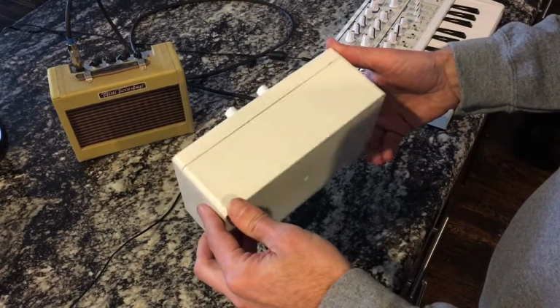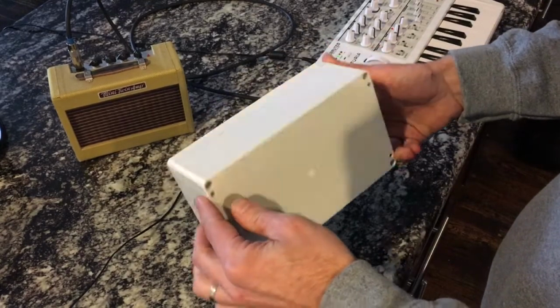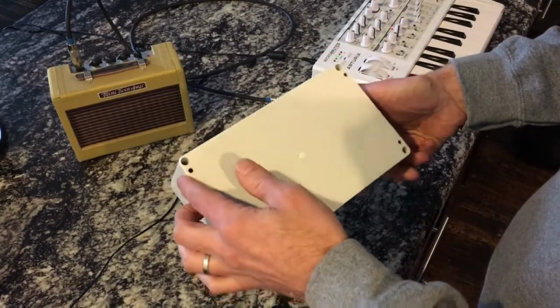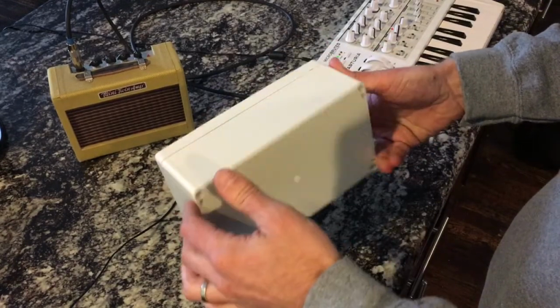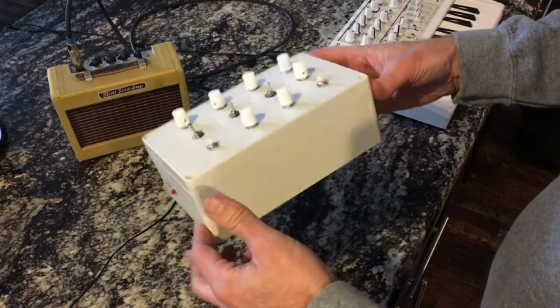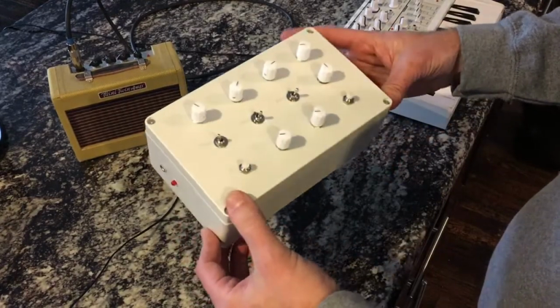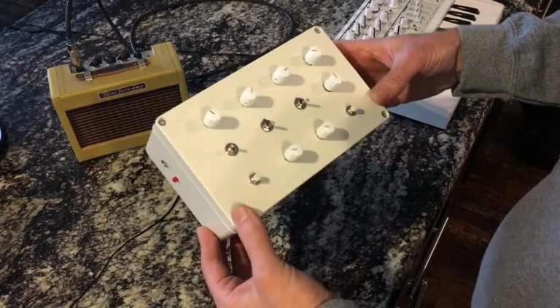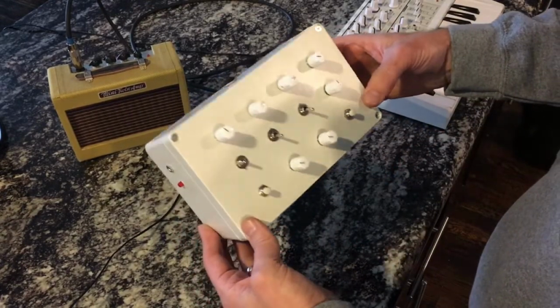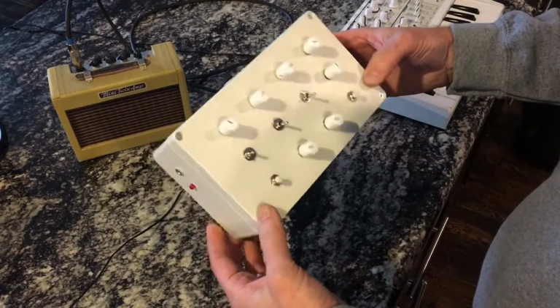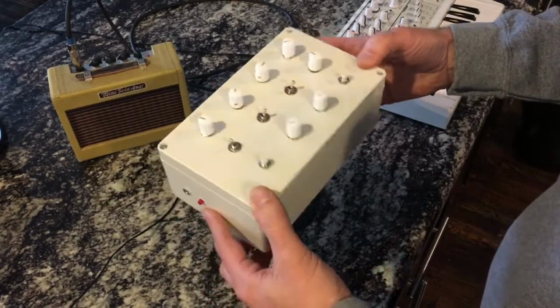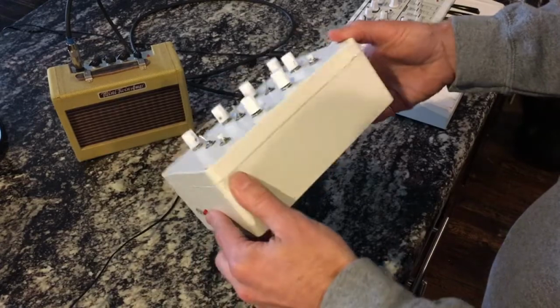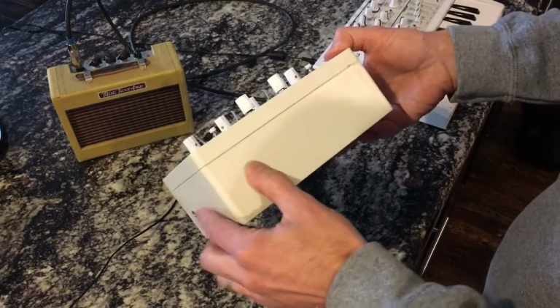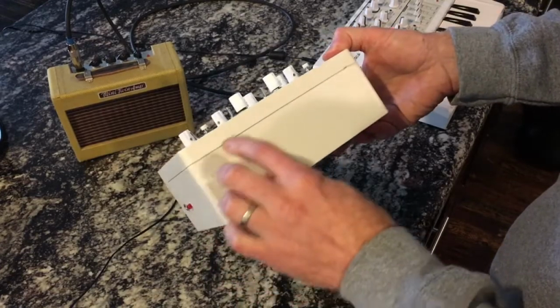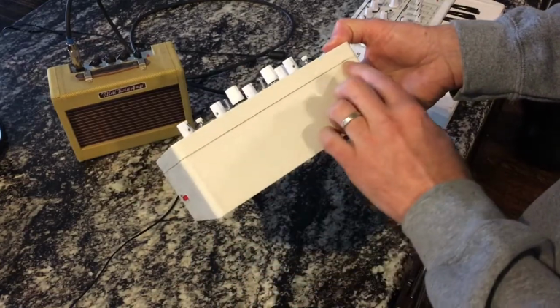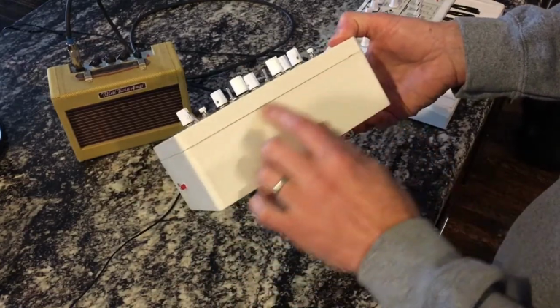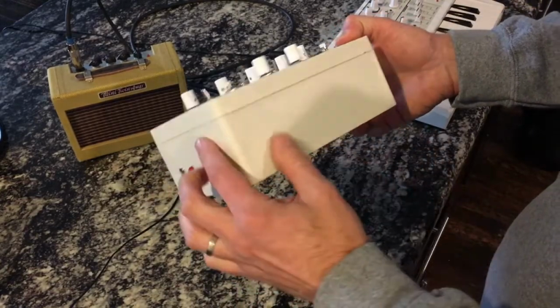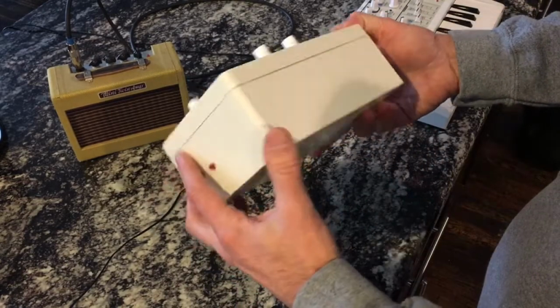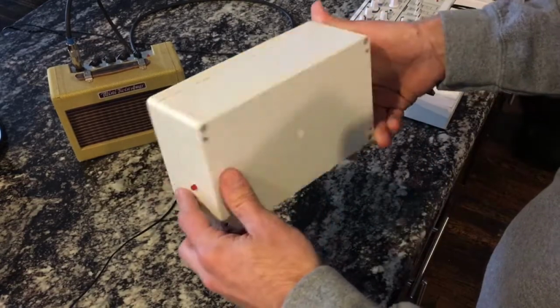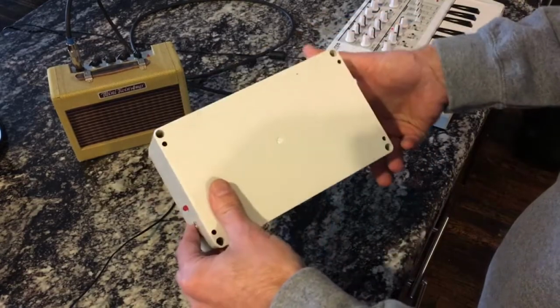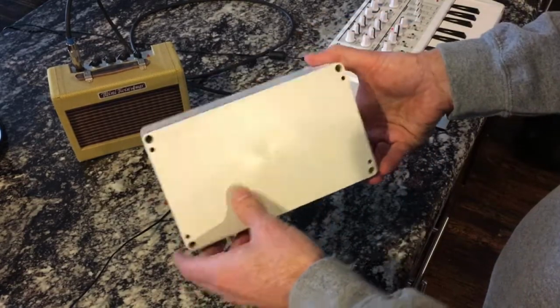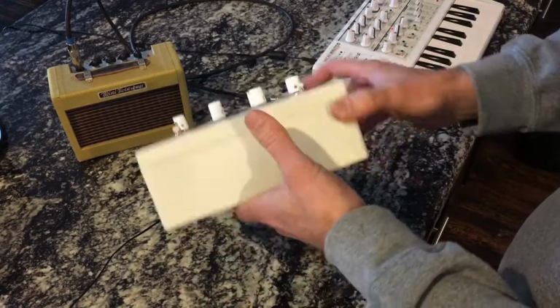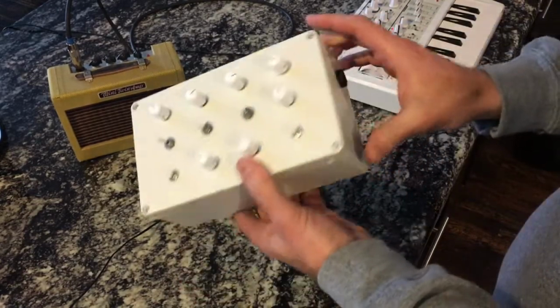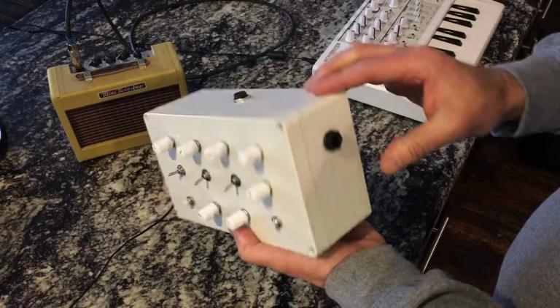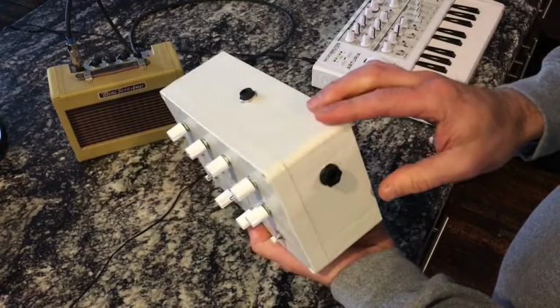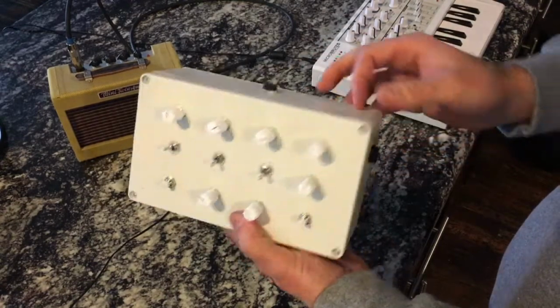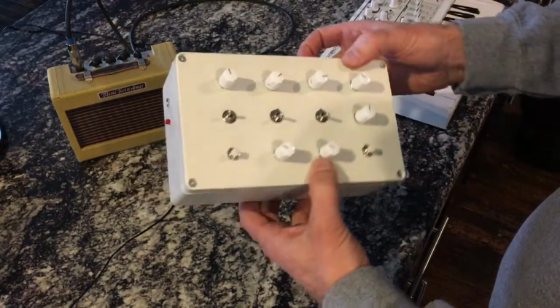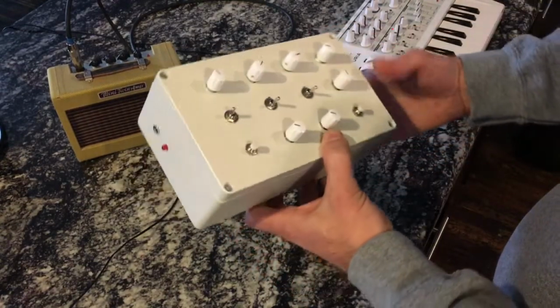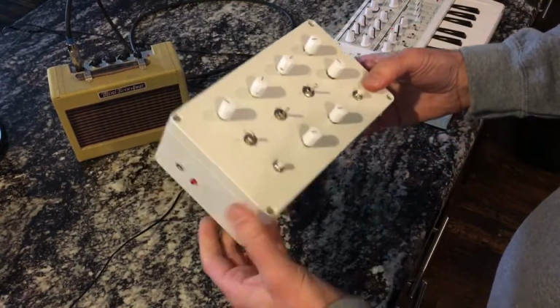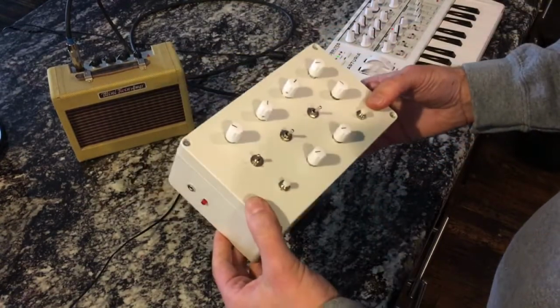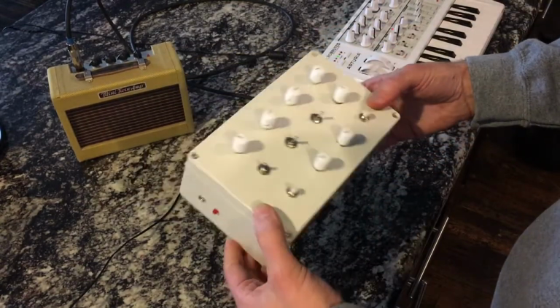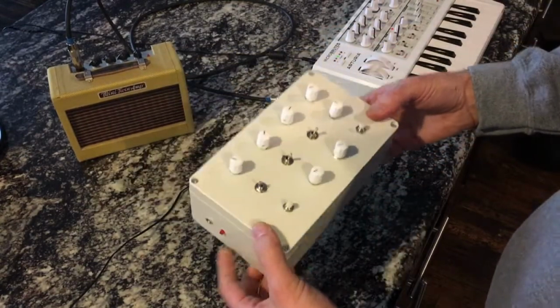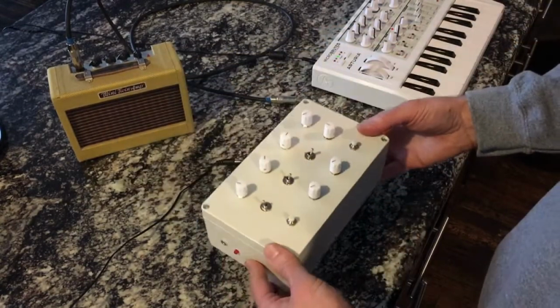By the way, this box came from a hardware store. I'm not really sure what it's supposed to be because it had a rubber seal, but there's no way for it to interface with anything. So I don't even know what it's supposed to be, but it worked great for a drone box.